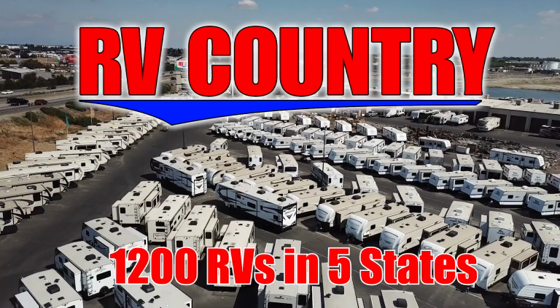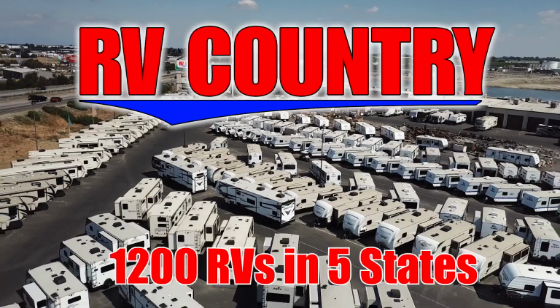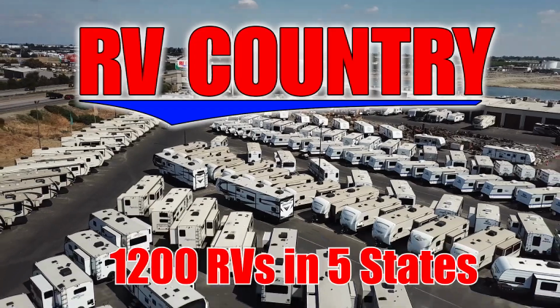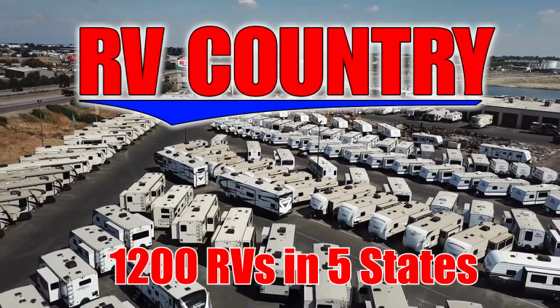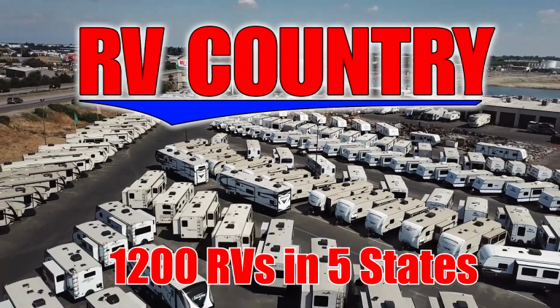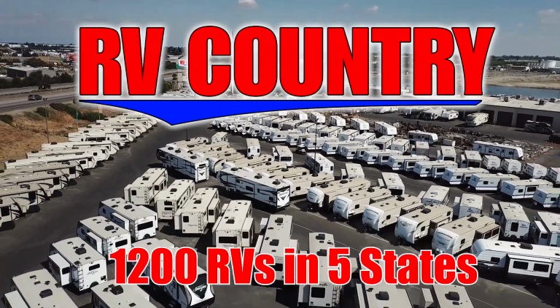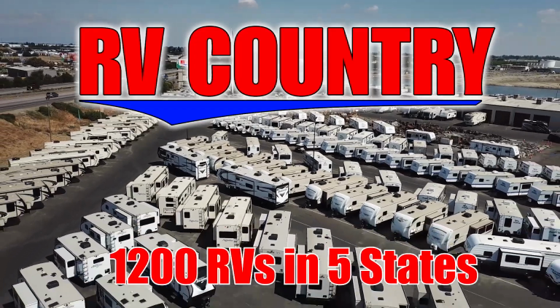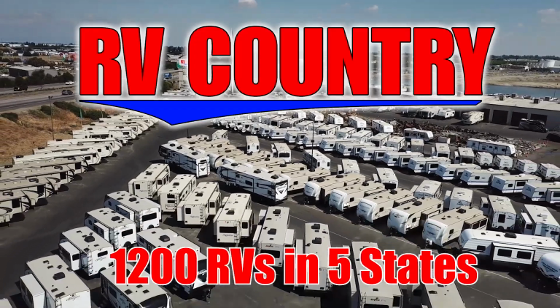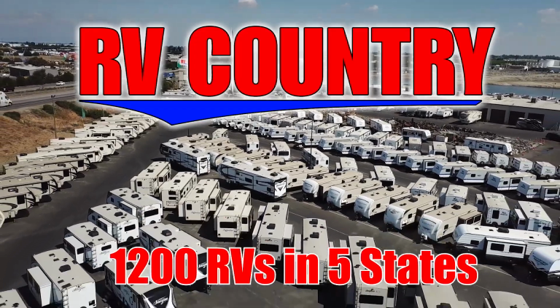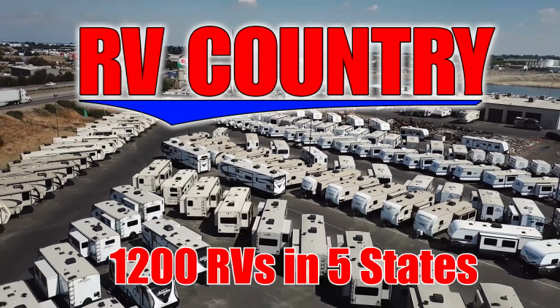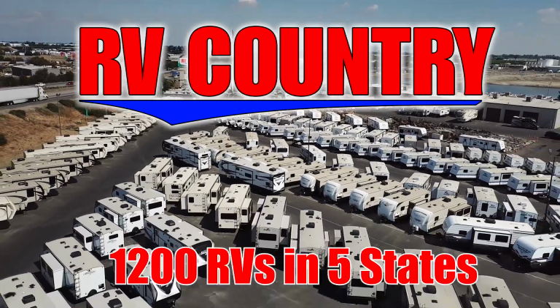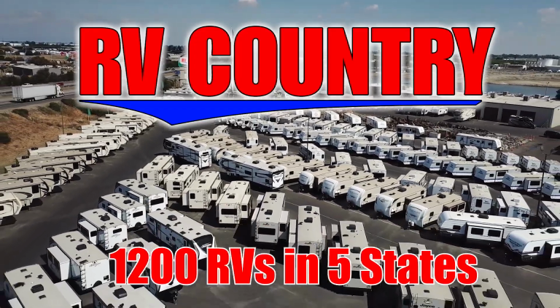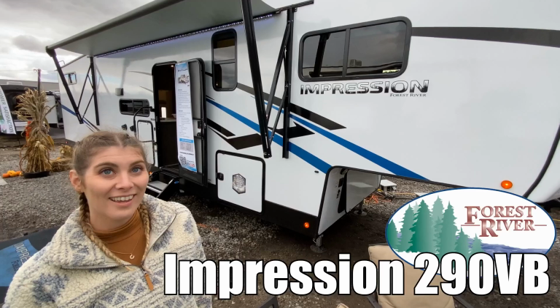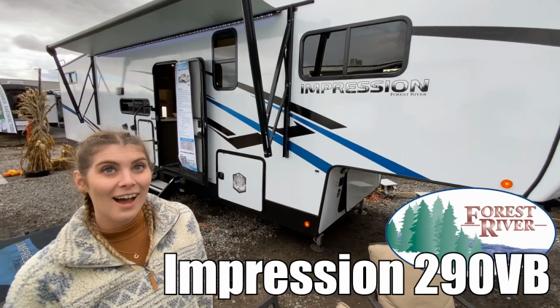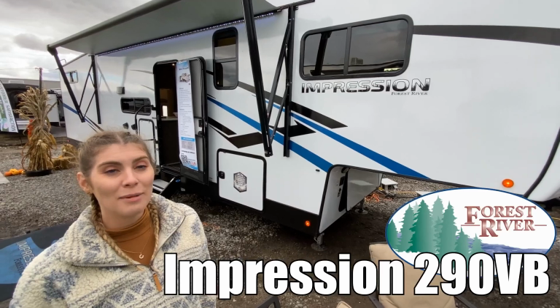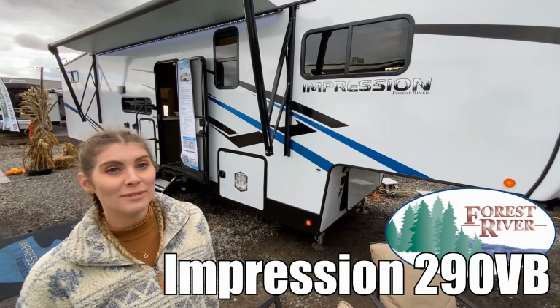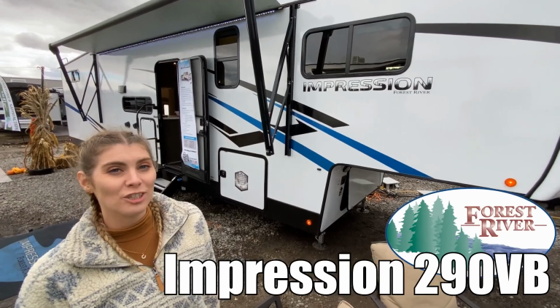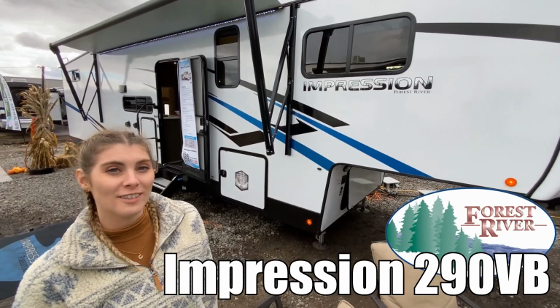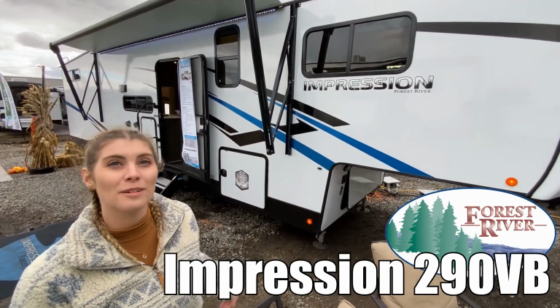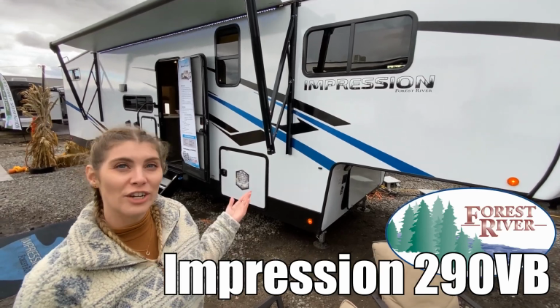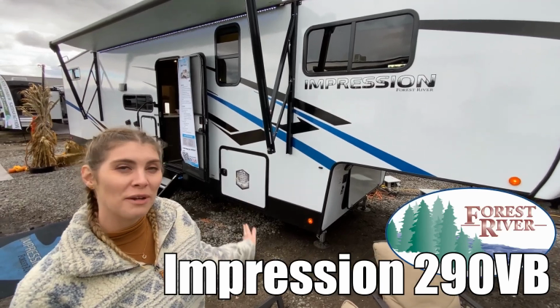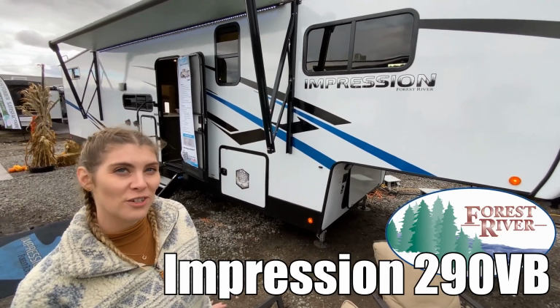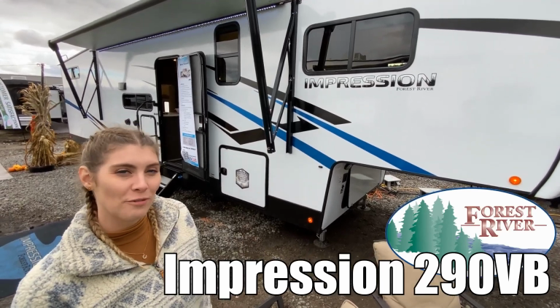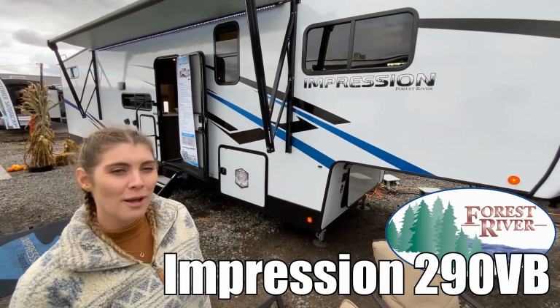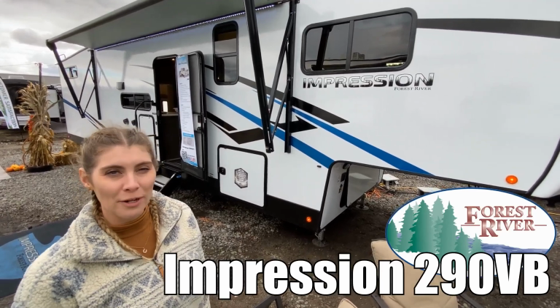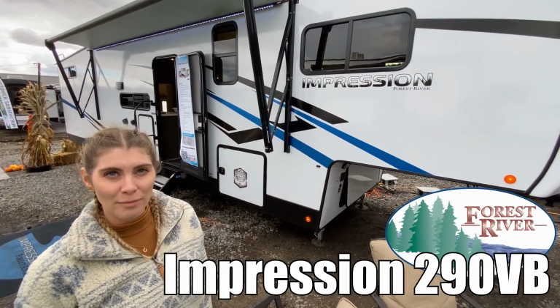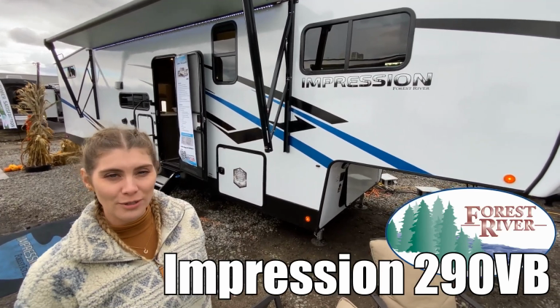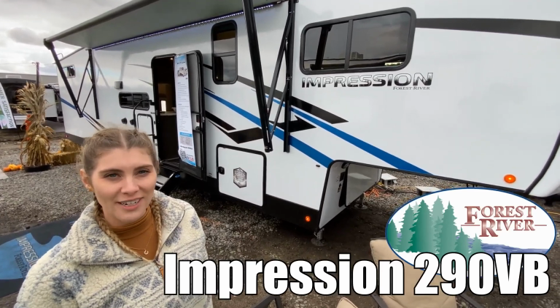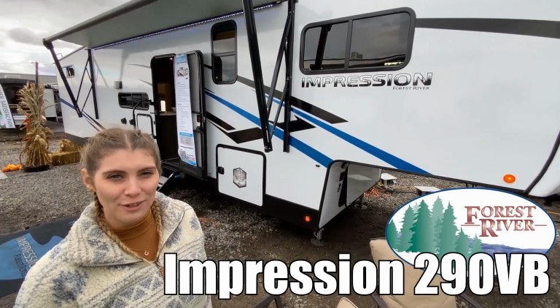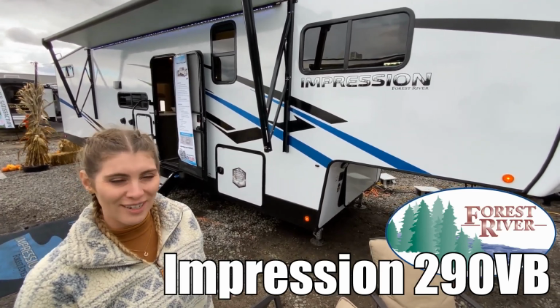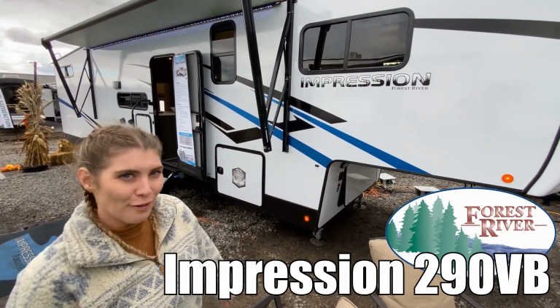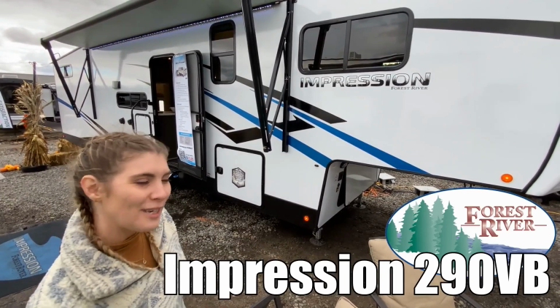Here's another great RV from RV Country. Hi, my name's Ashley. This is an Impression by Forest River, model number 290BB. Follow me.